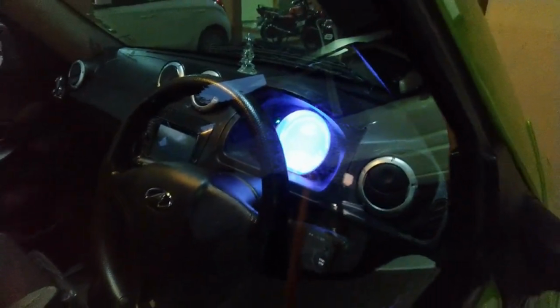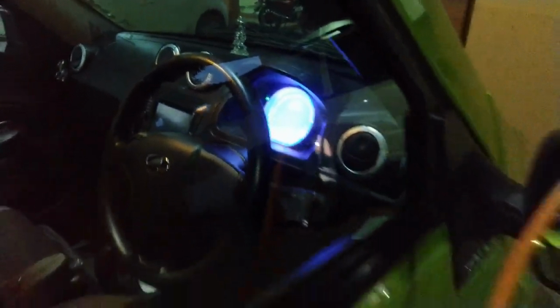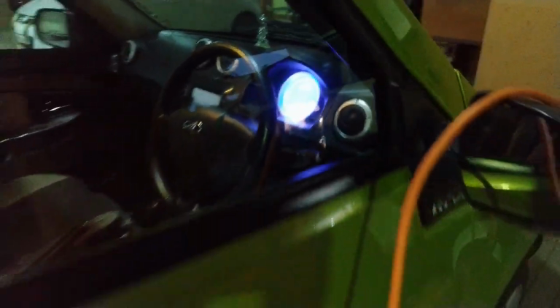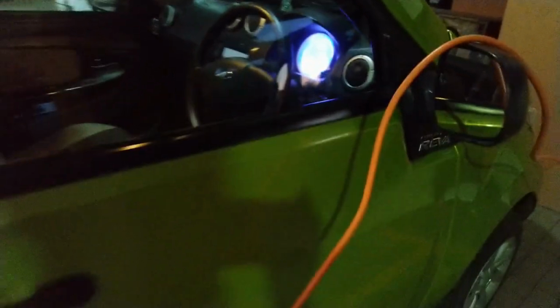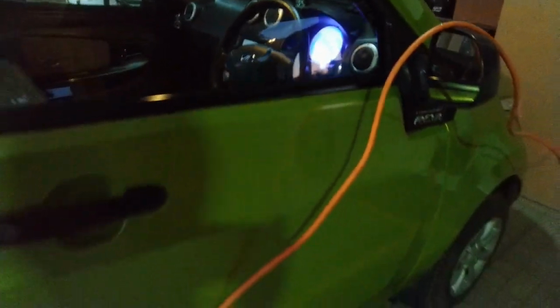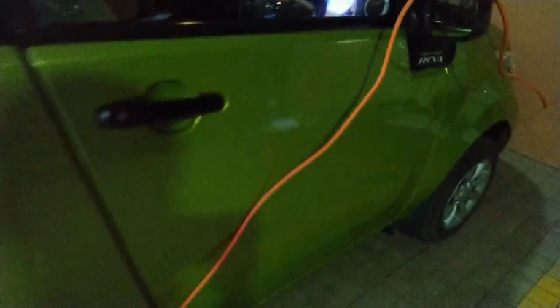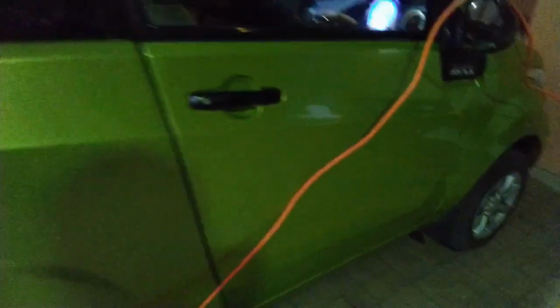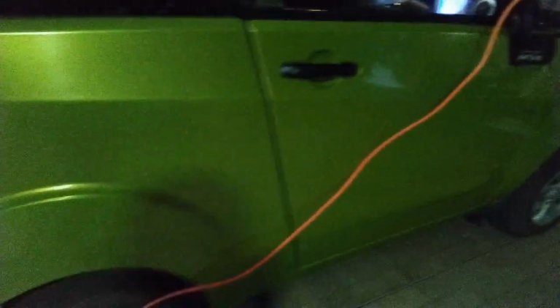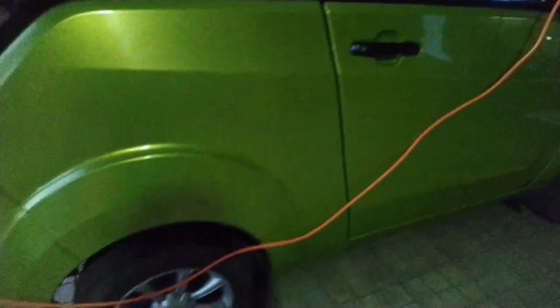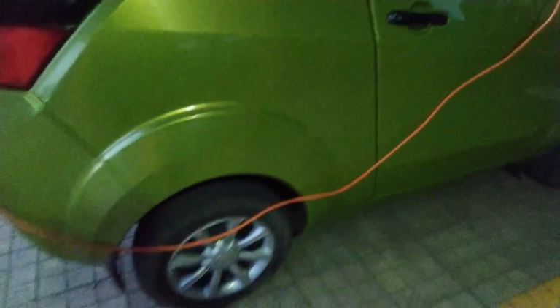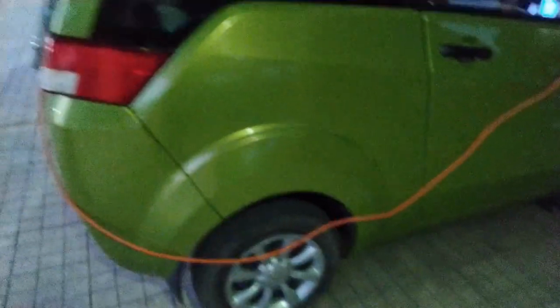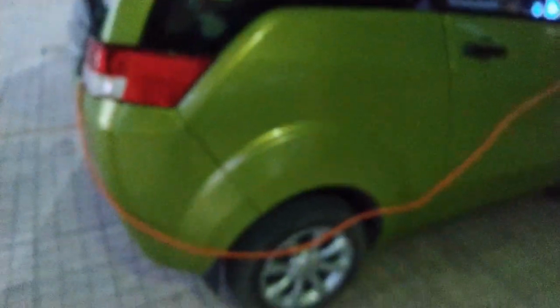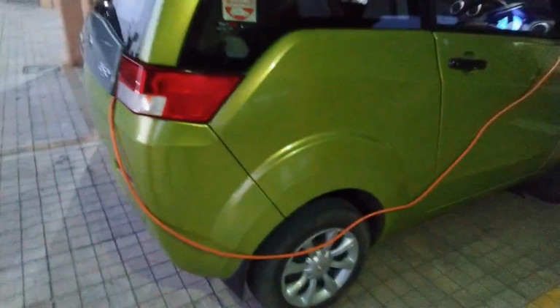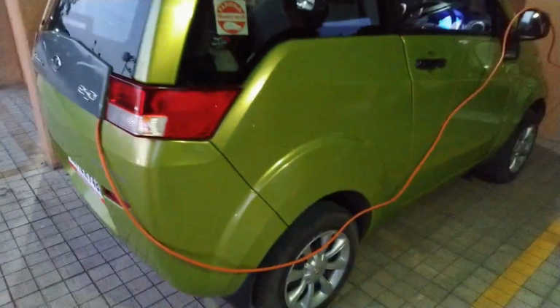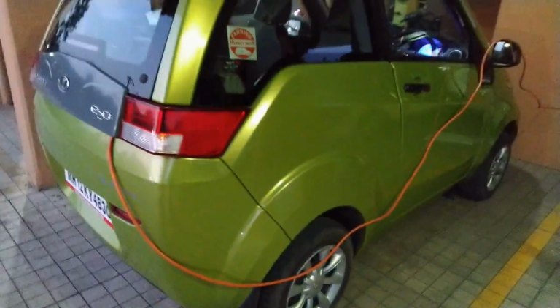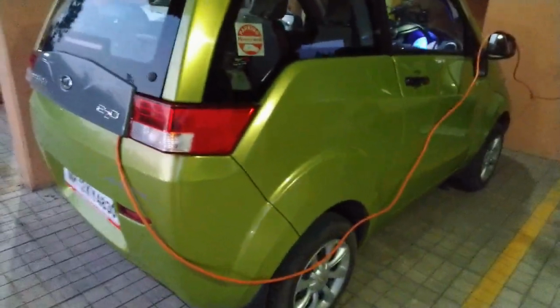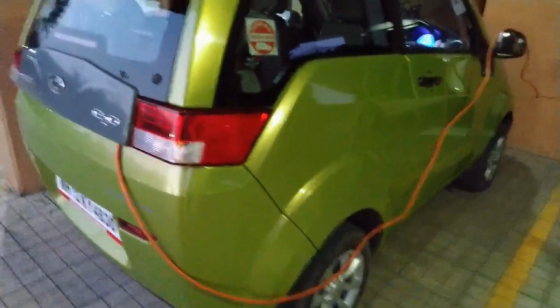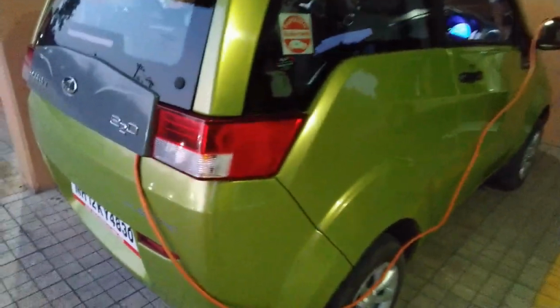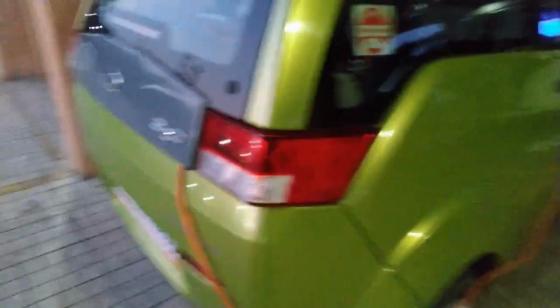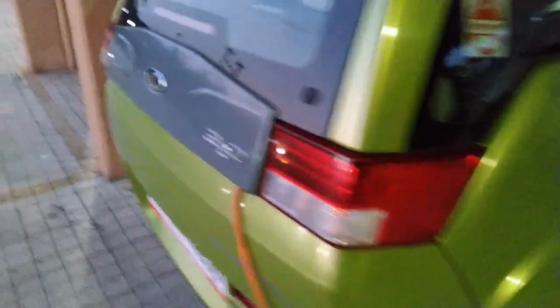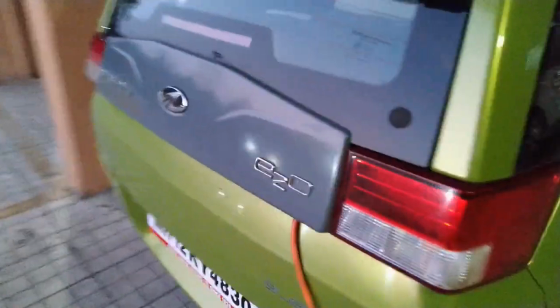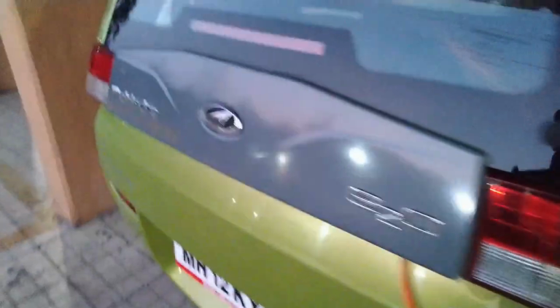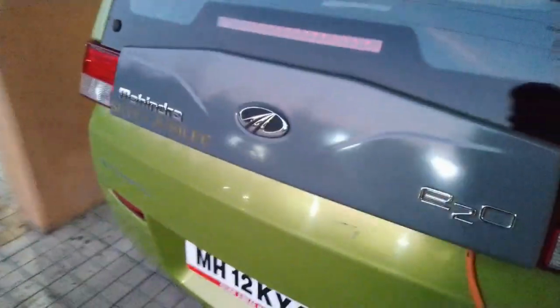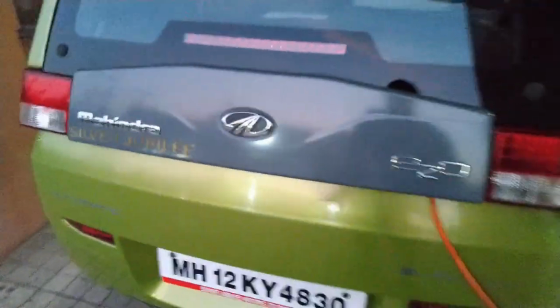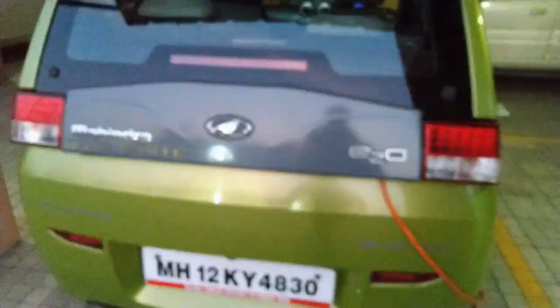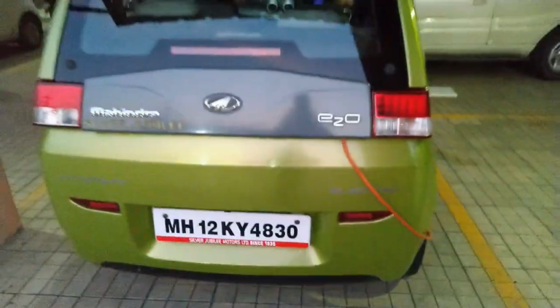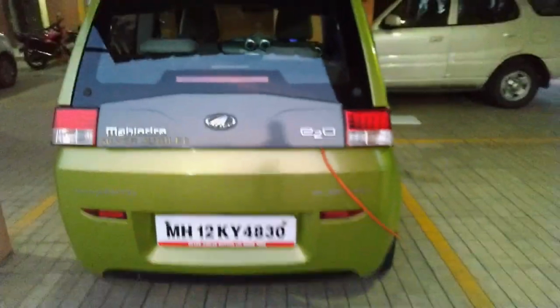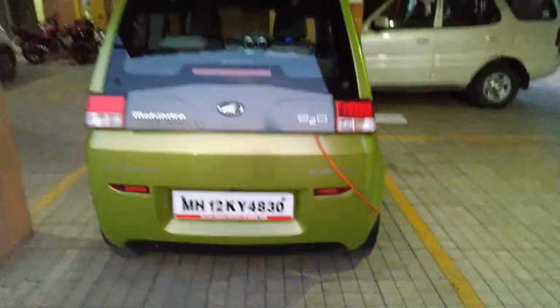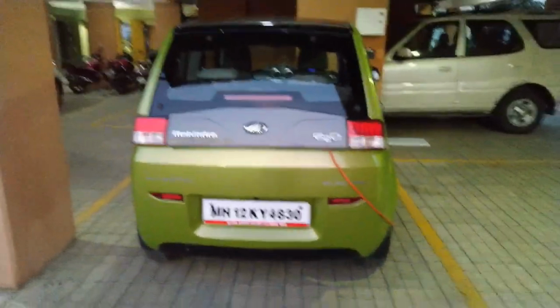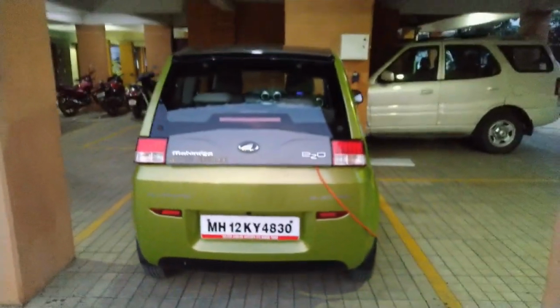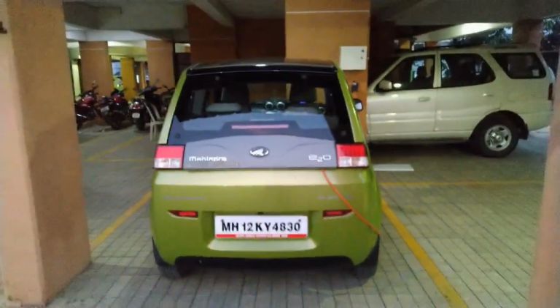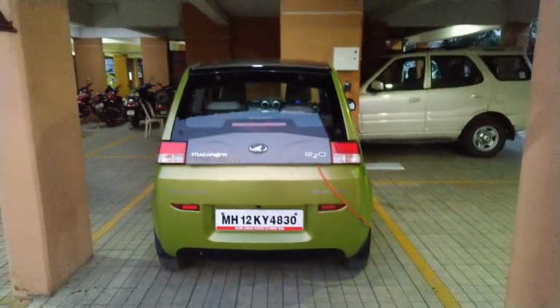I hope this video helps you. Thank you for watching, and if you are interested in more electric vehicle related content, please consider subscribing. Thank you.